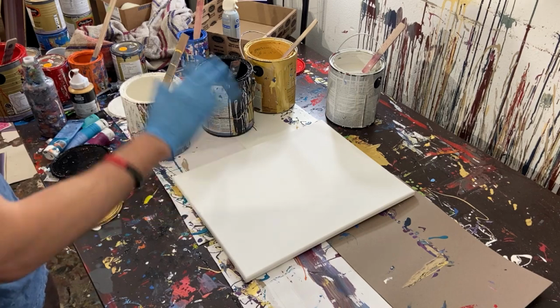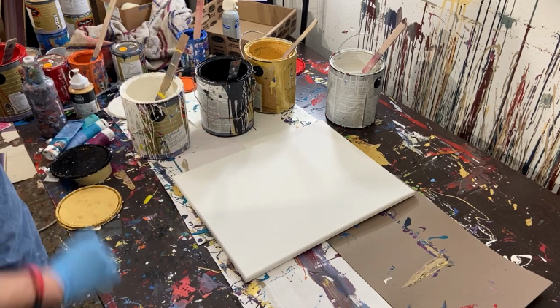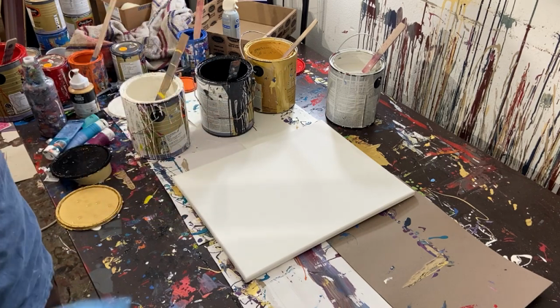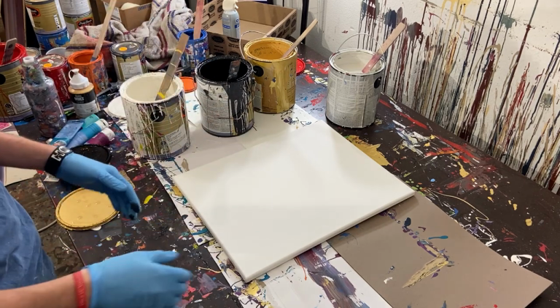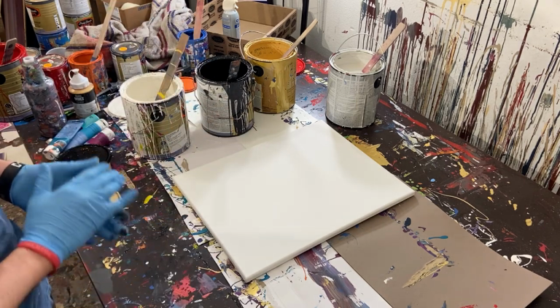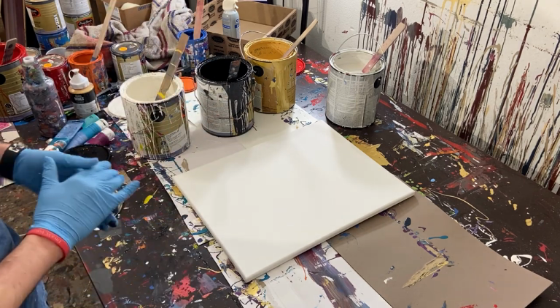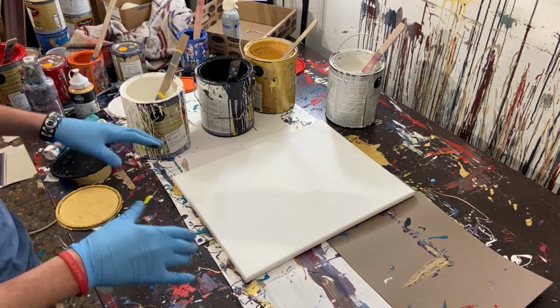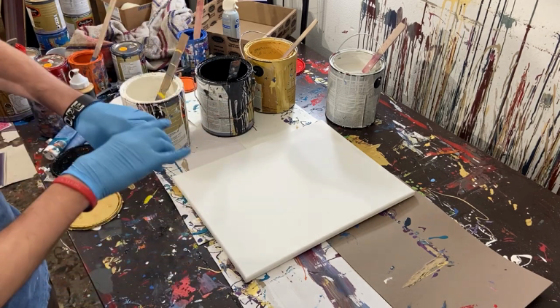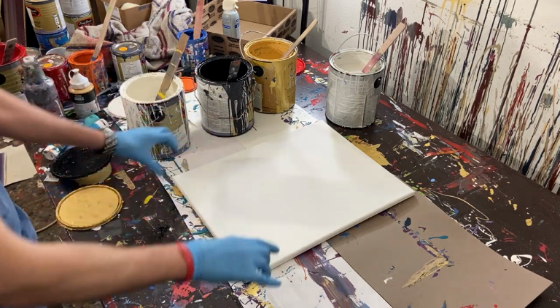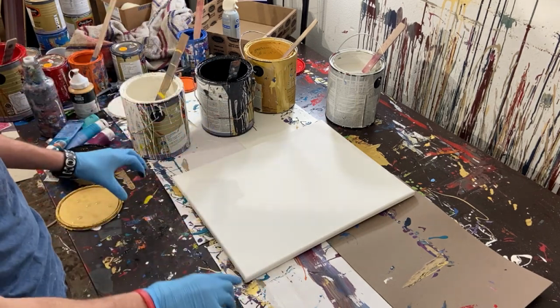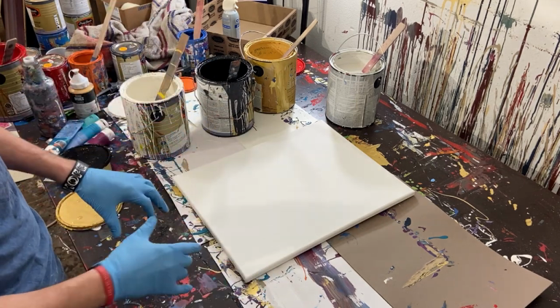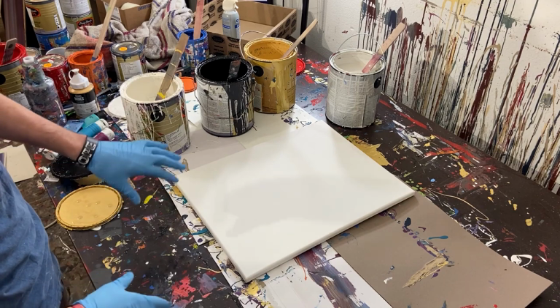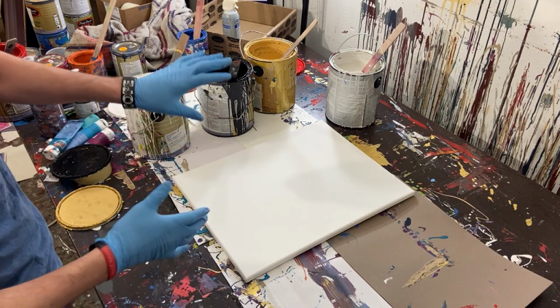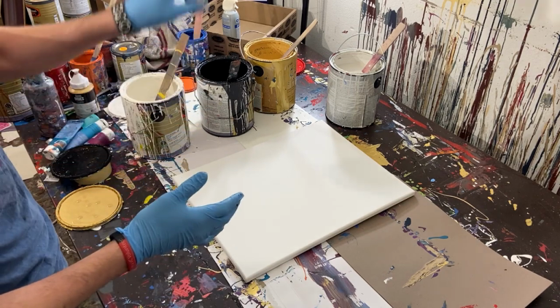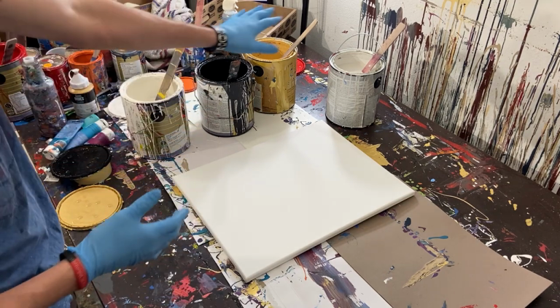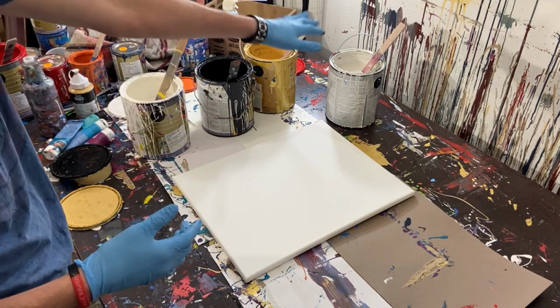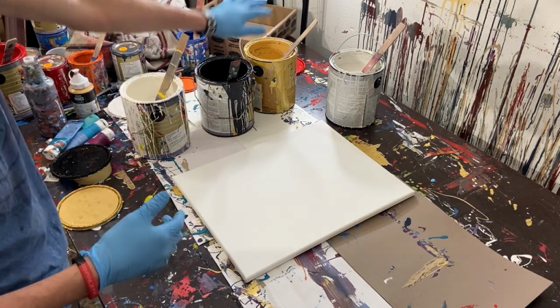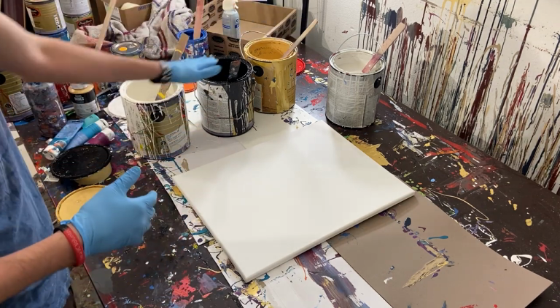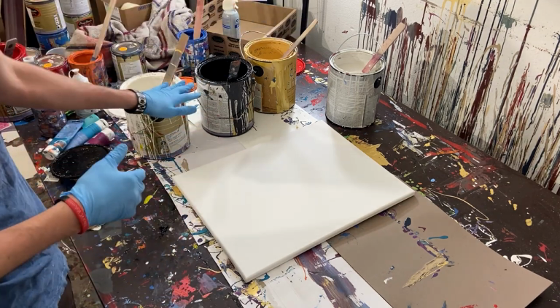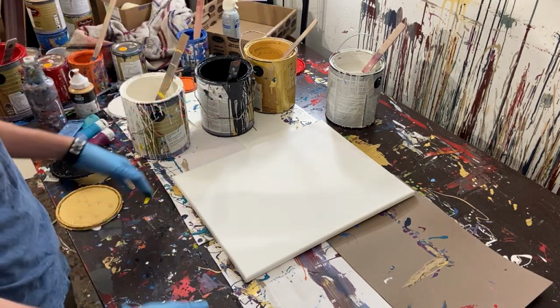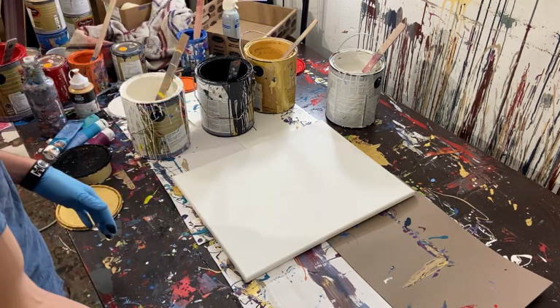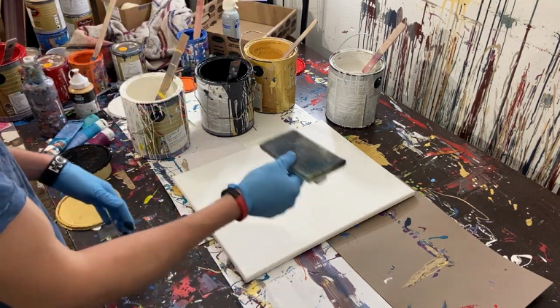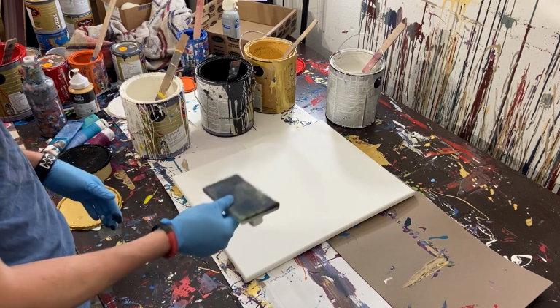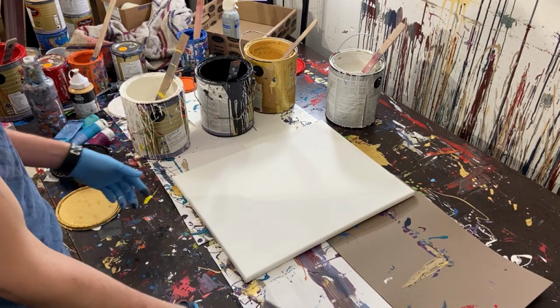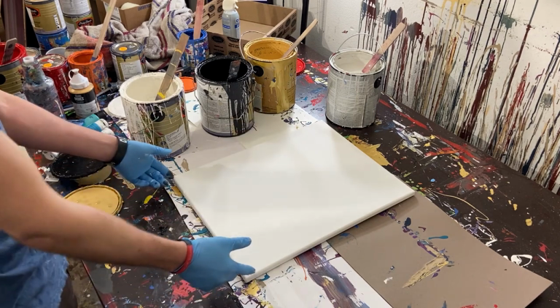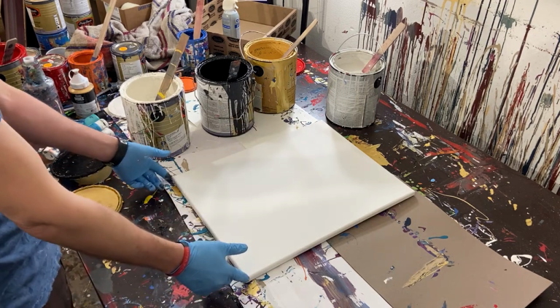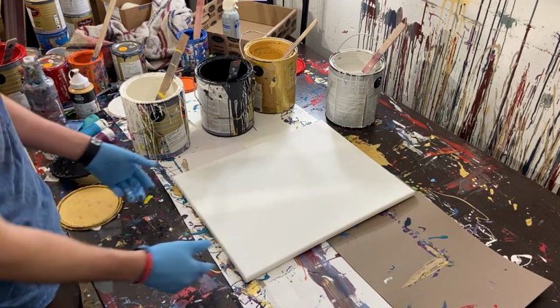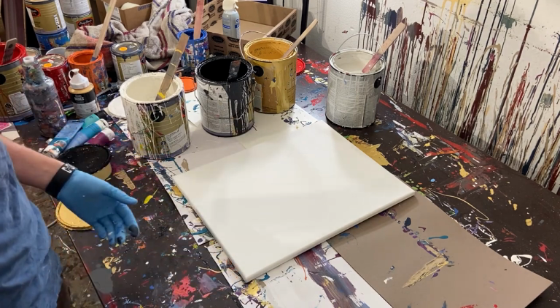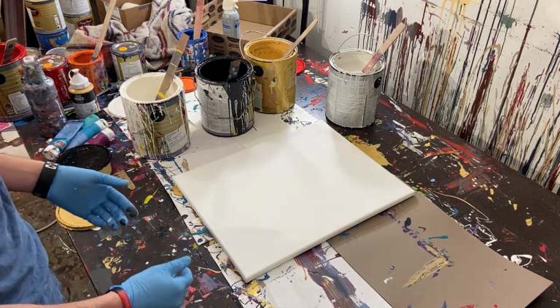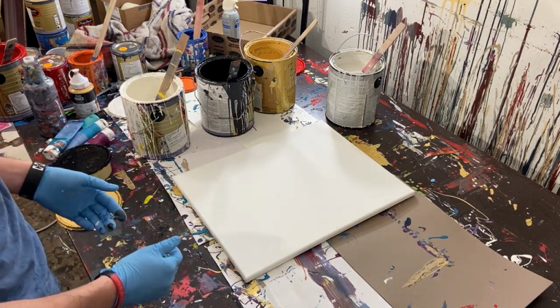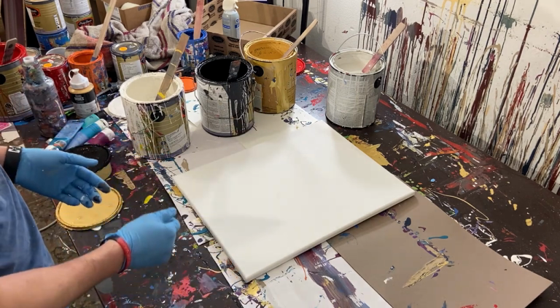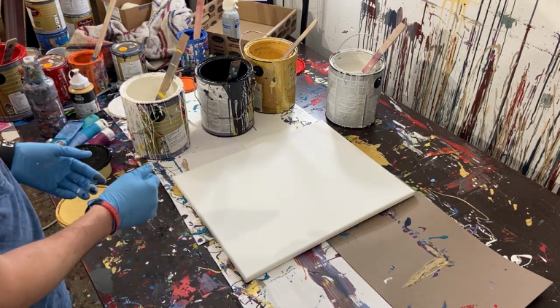Hey everyone, Cody here, and today we're going to be doing a line painting. We're going to be using gold, silver, black, and white, and we're going to be using our edge painter. And today I'm actually painting on canvas, not paper.